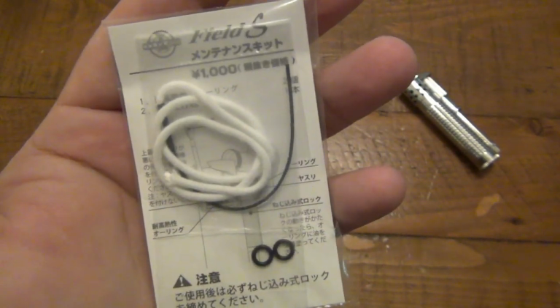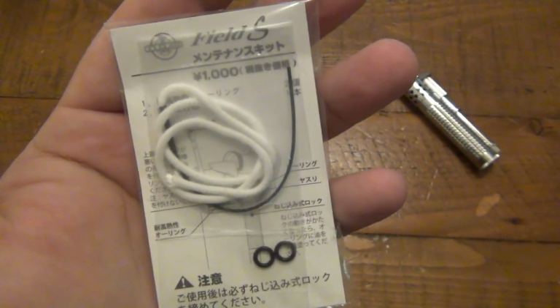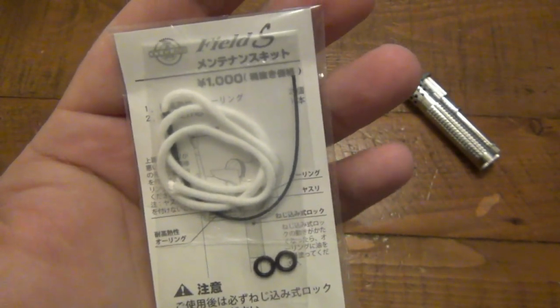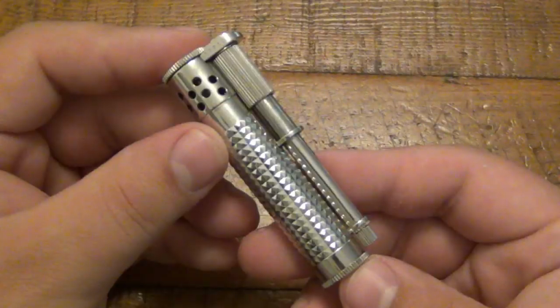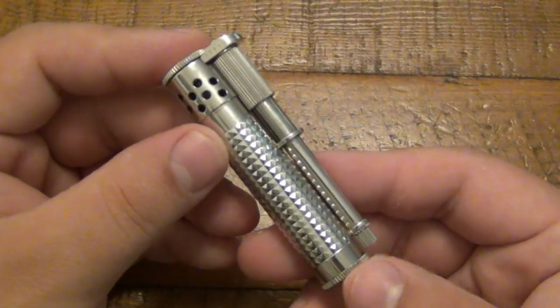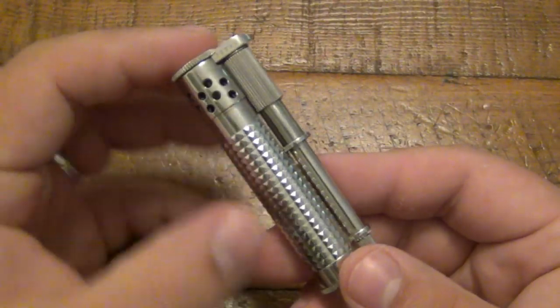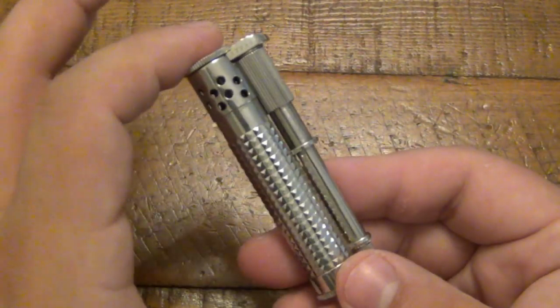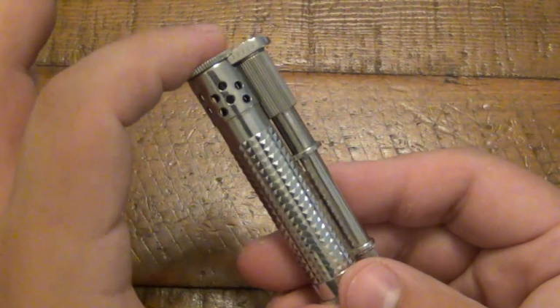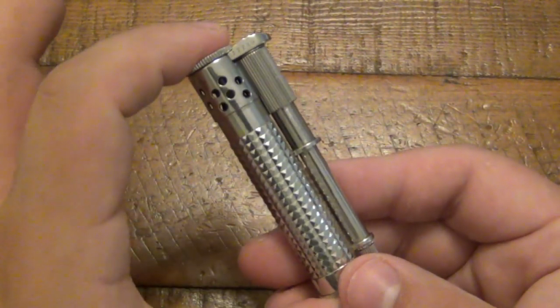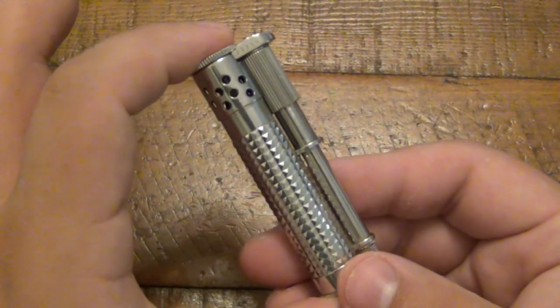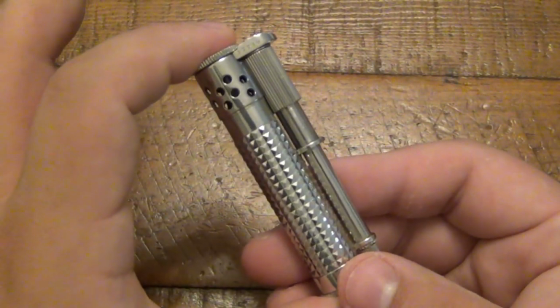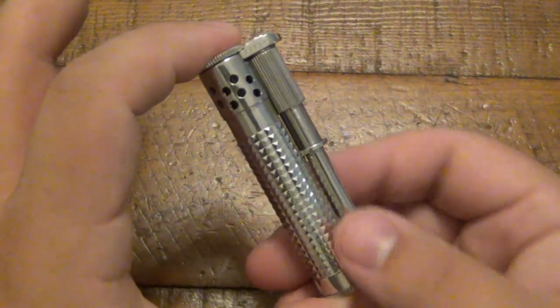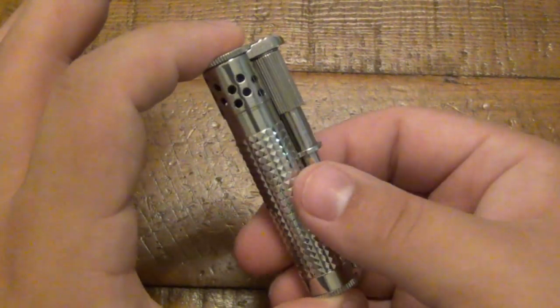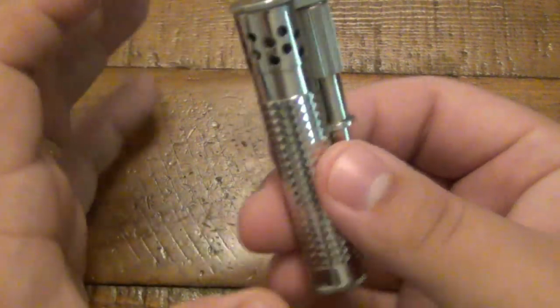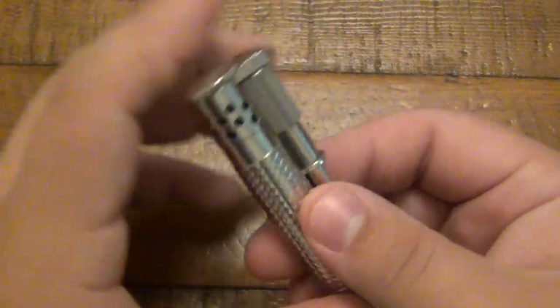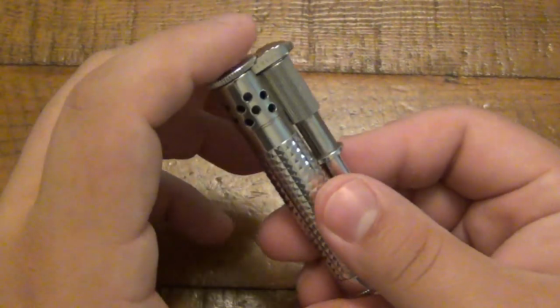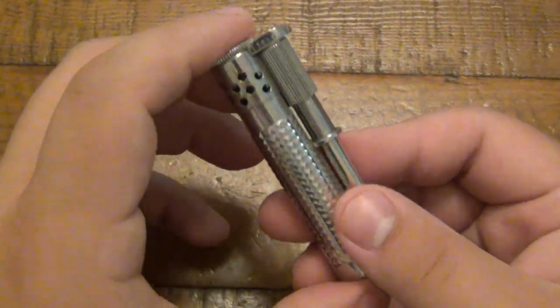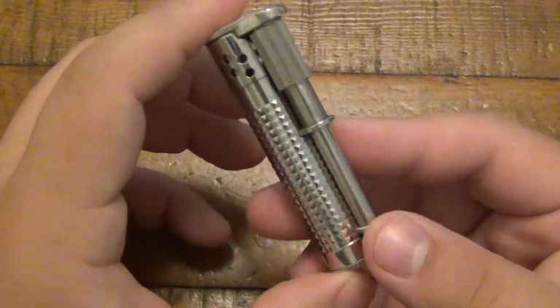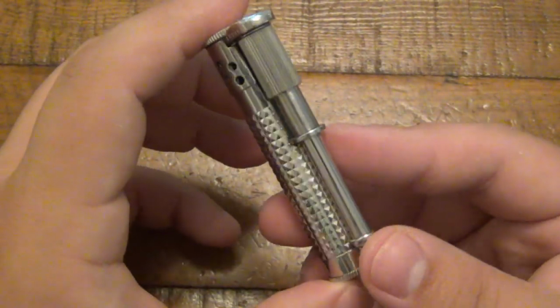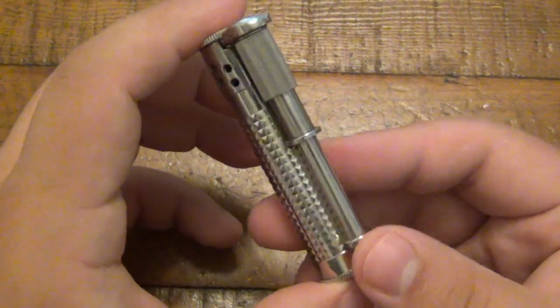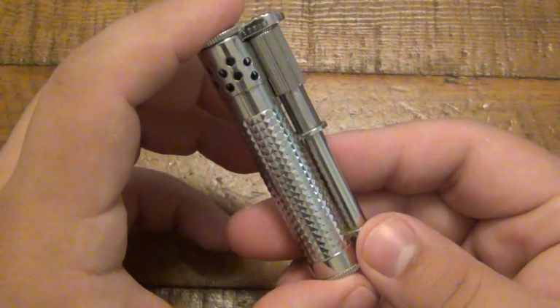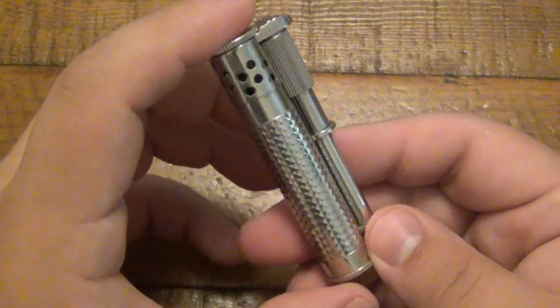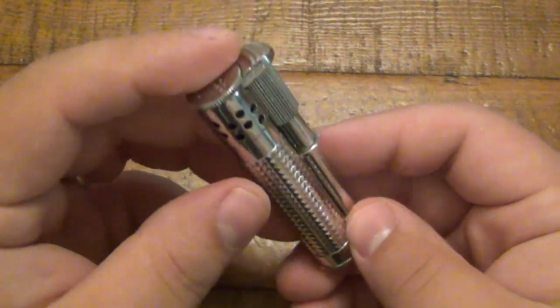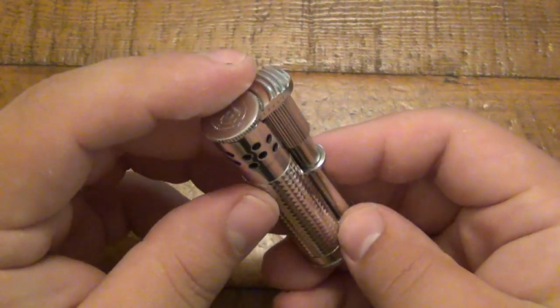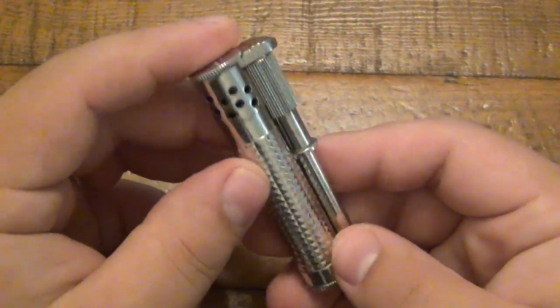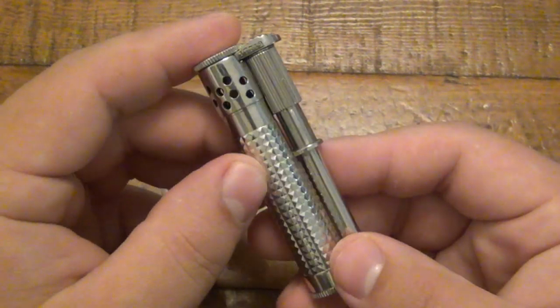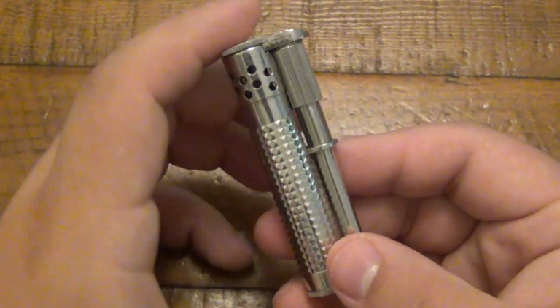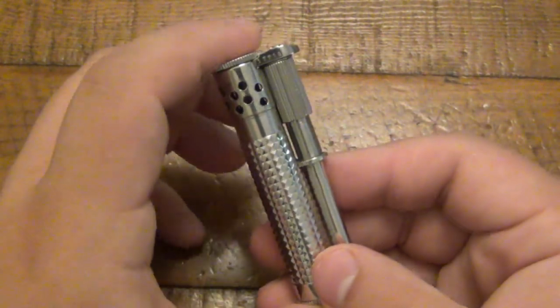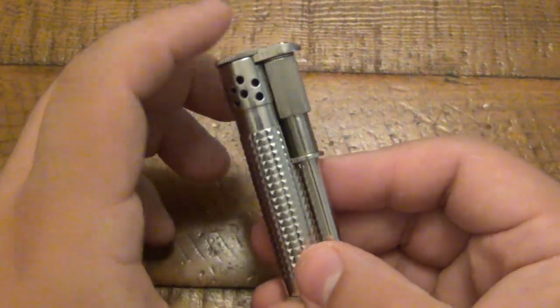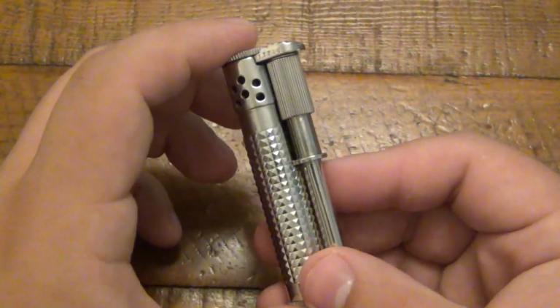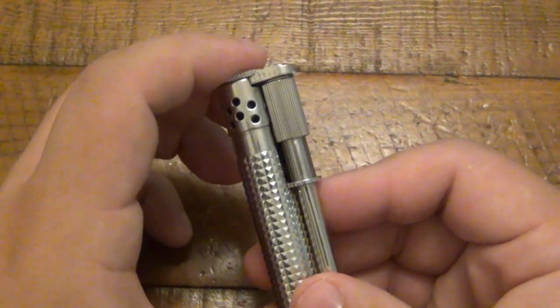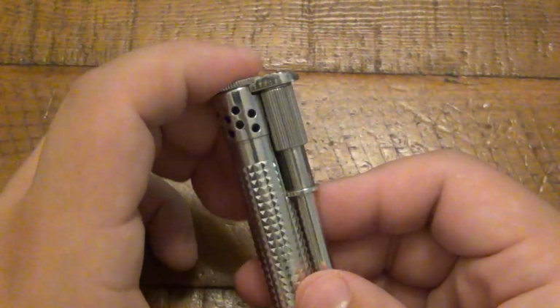So back to the lighter — it is about 3 inches long or so. It's got some heft to it. It weighs 2.3 ounces. It just has a very, very solid feel. It's all metal construction.